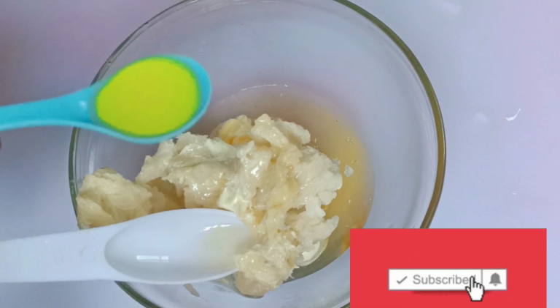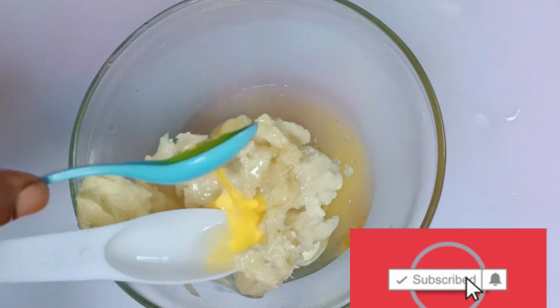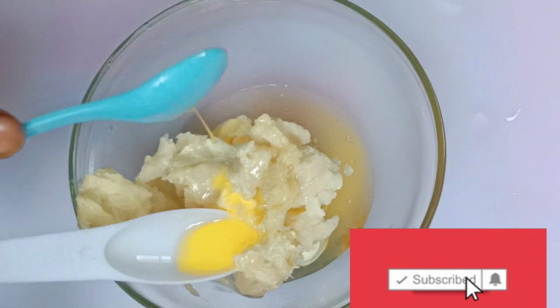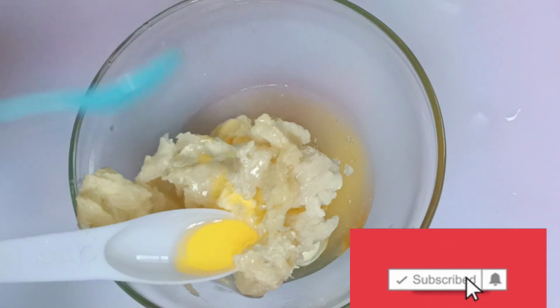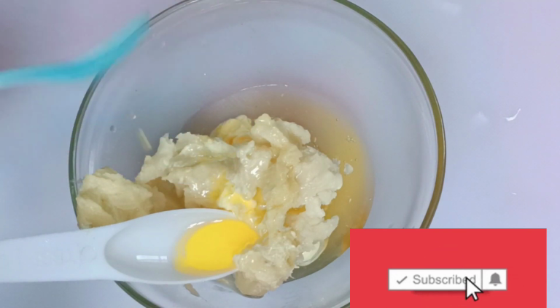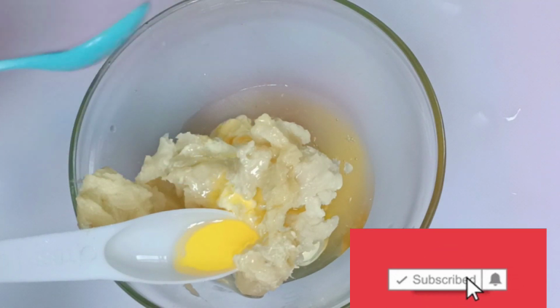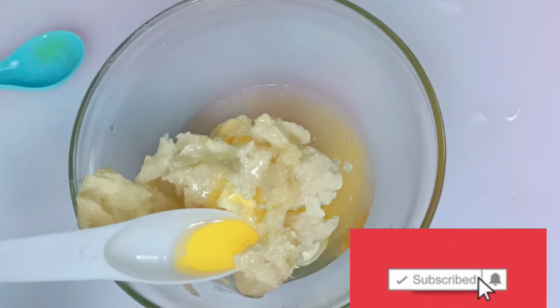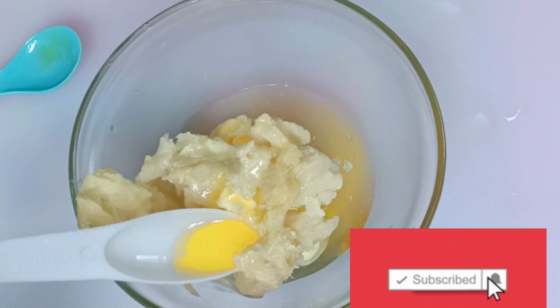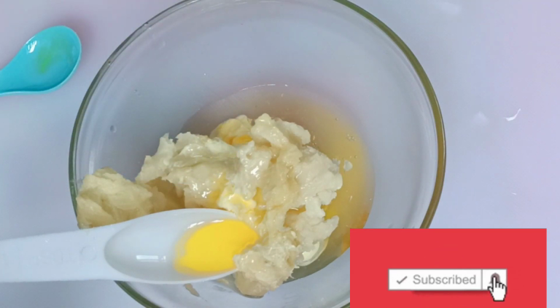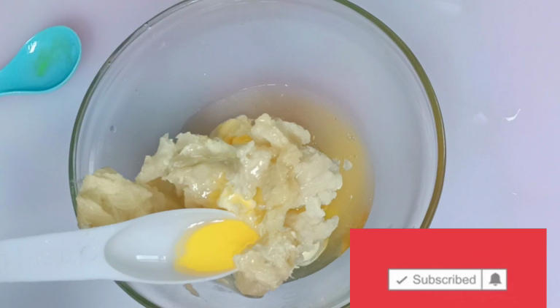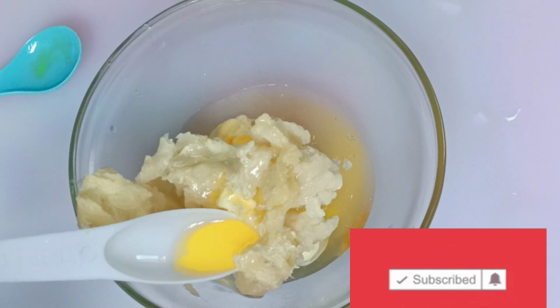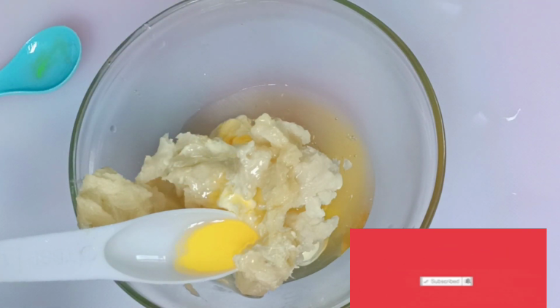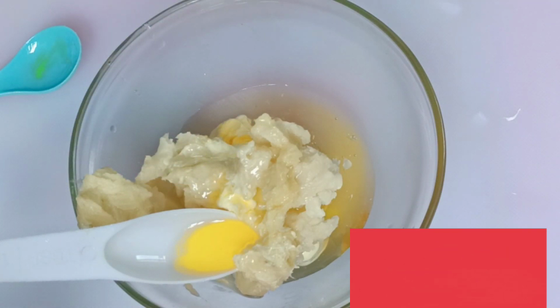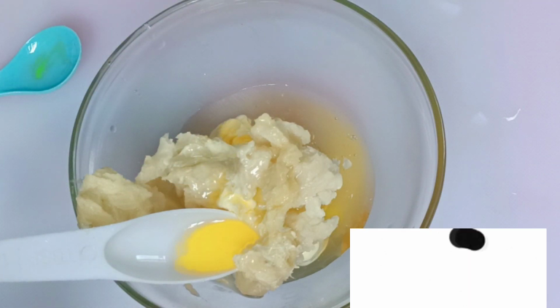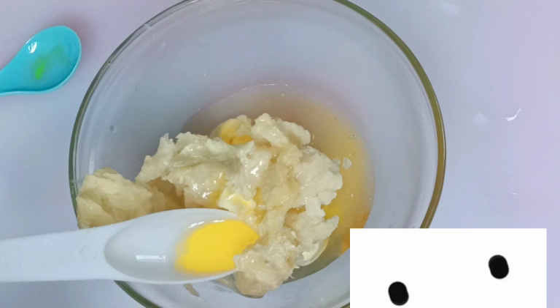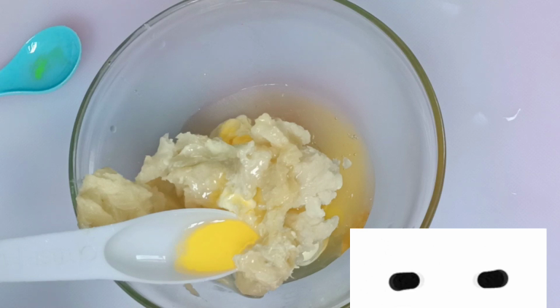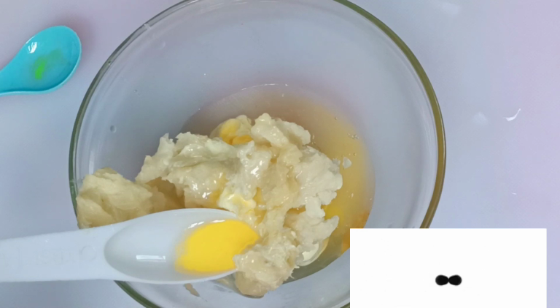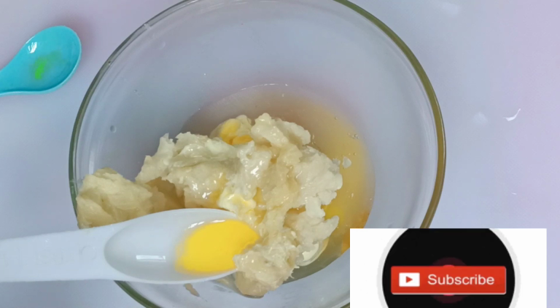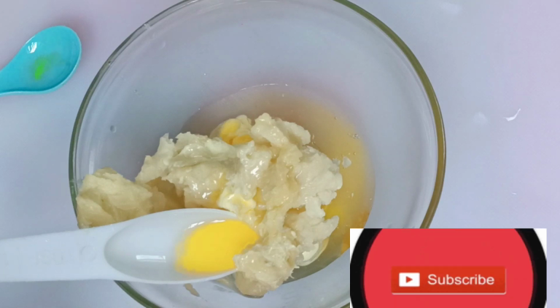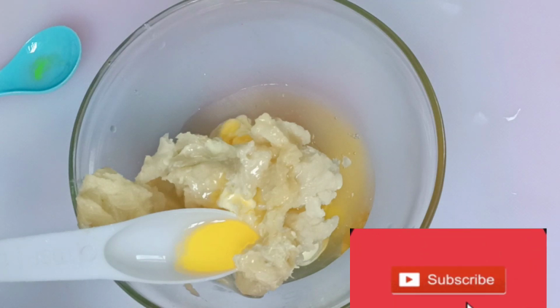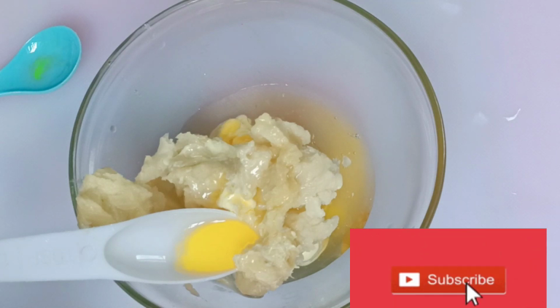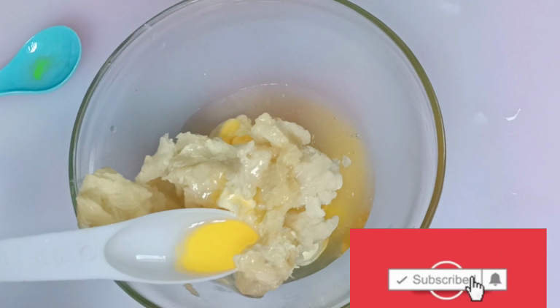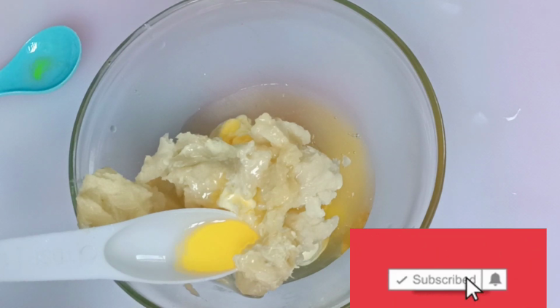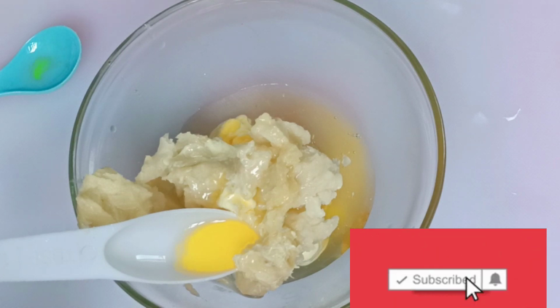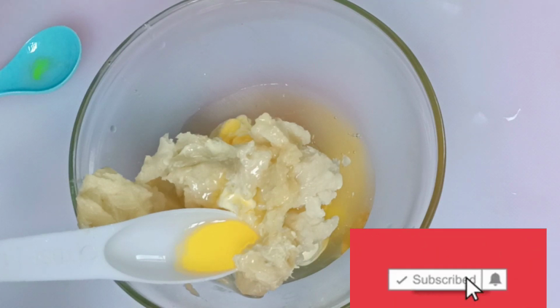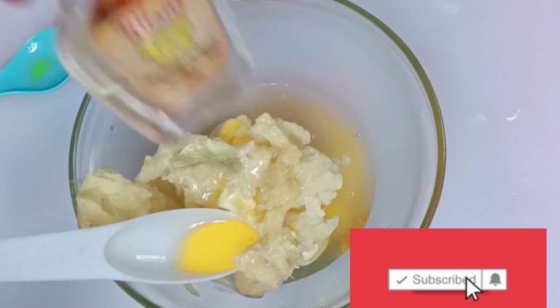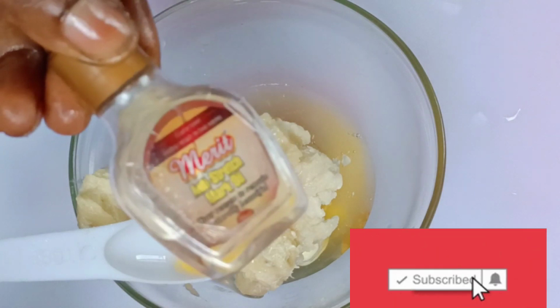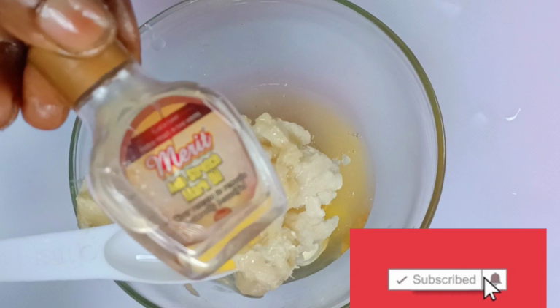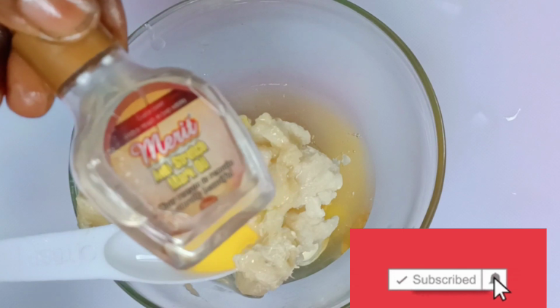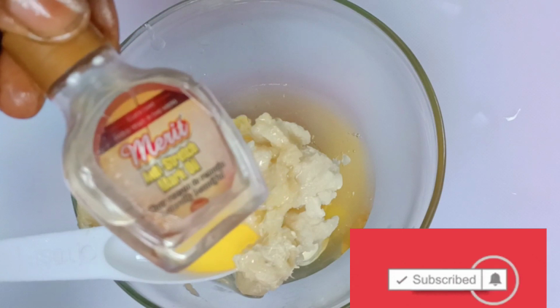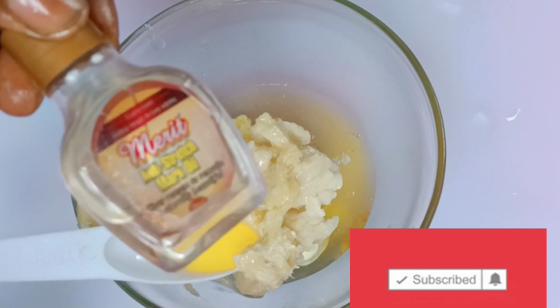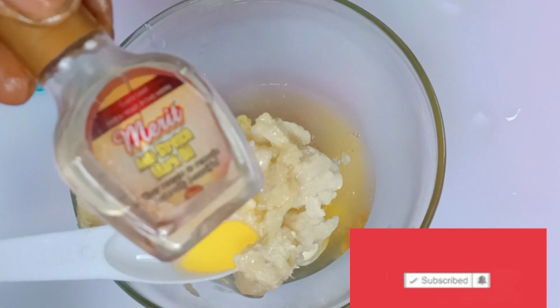We add mustard seed oil. We all know the benefits of mustard seed oil. If you can get it, please go ahead and get it. When you go to an organic store, they can sell you smaller quantities.